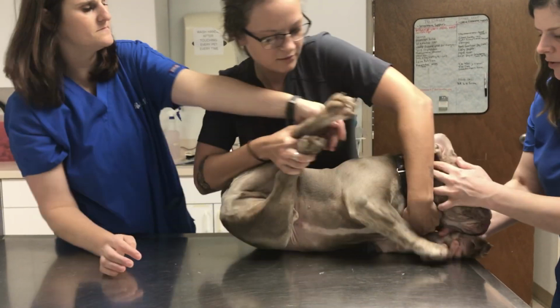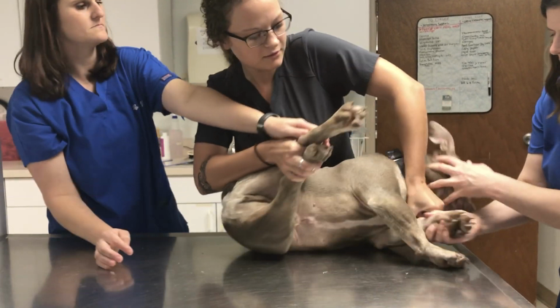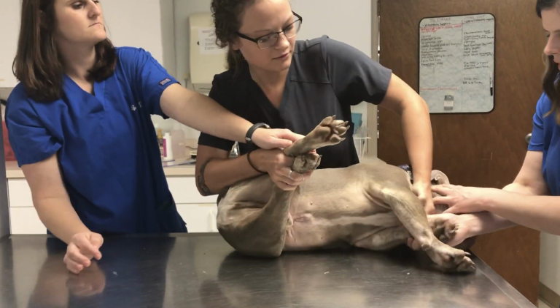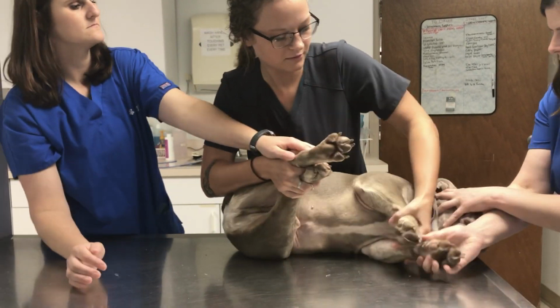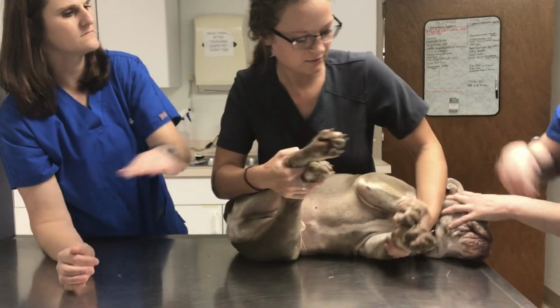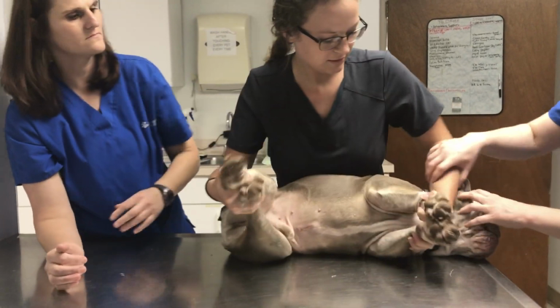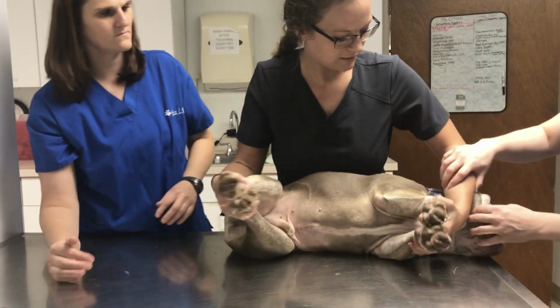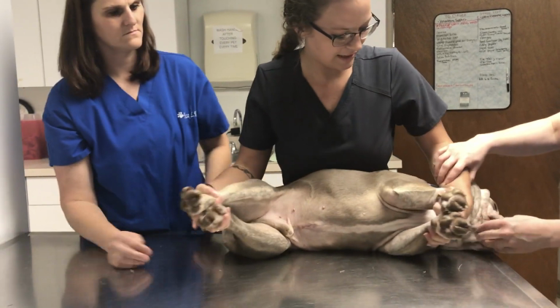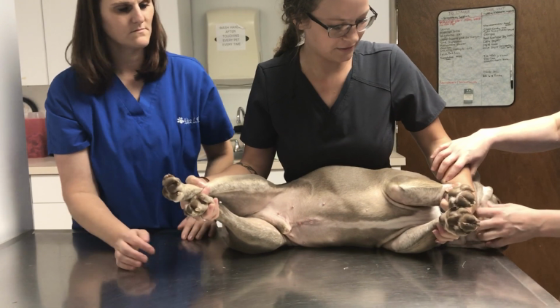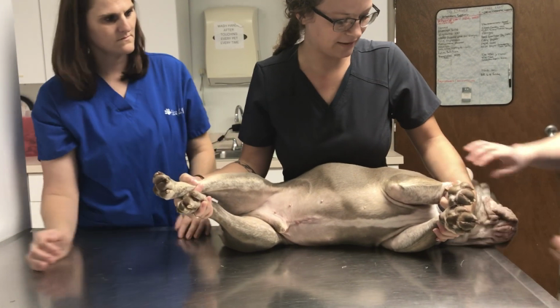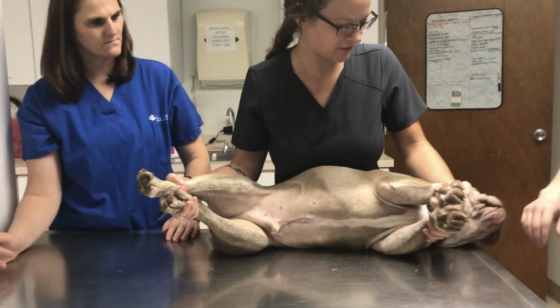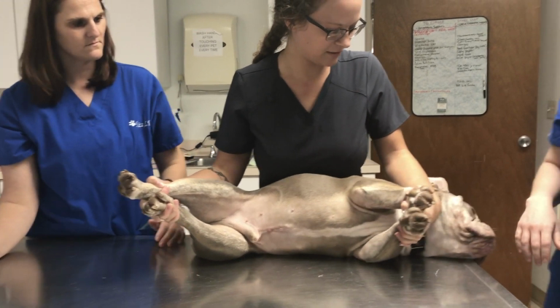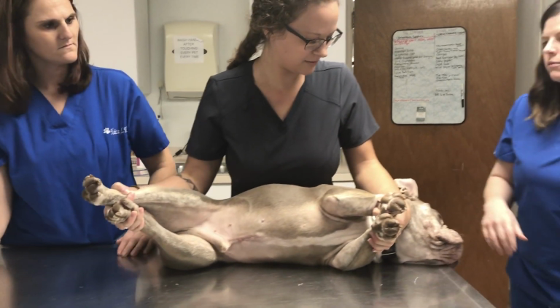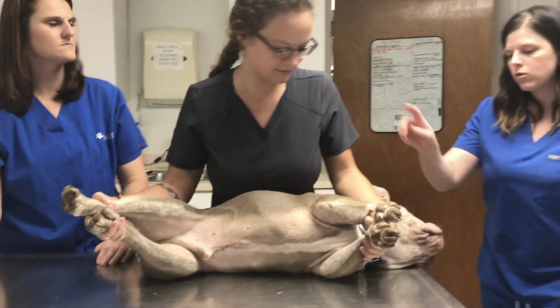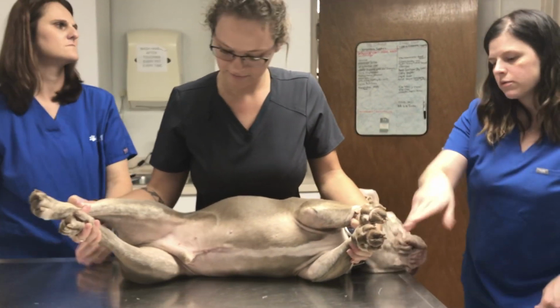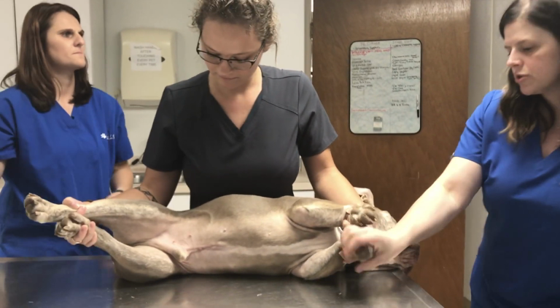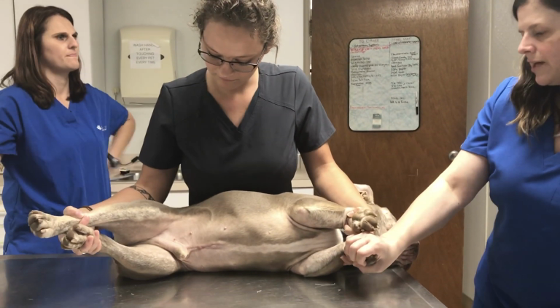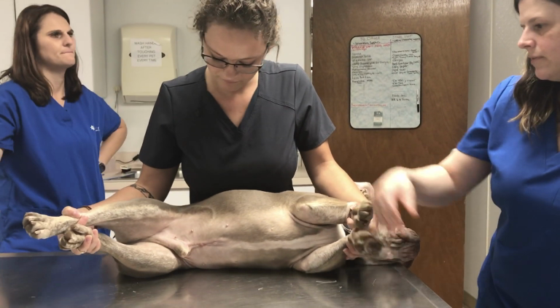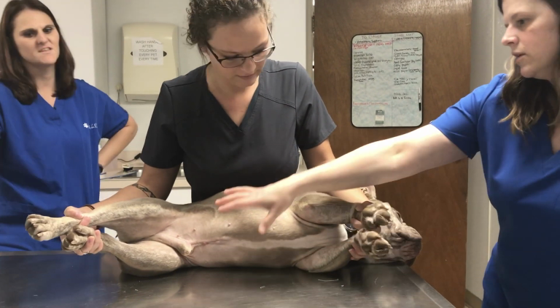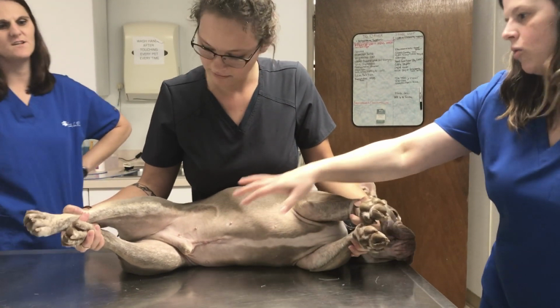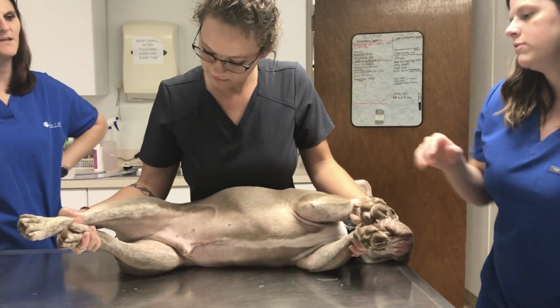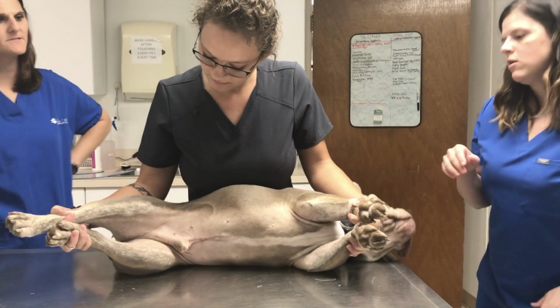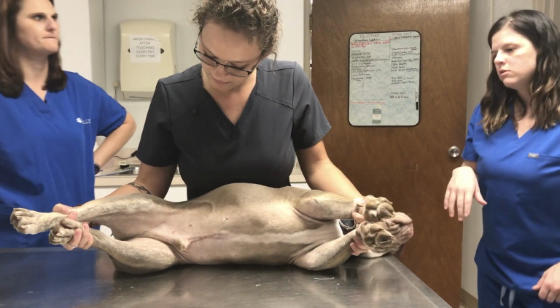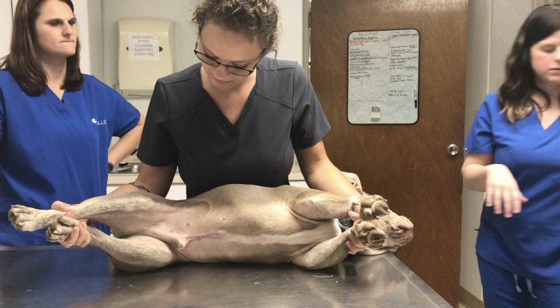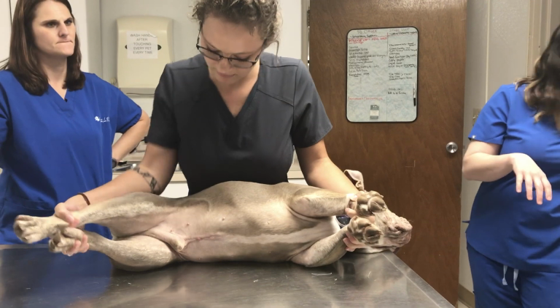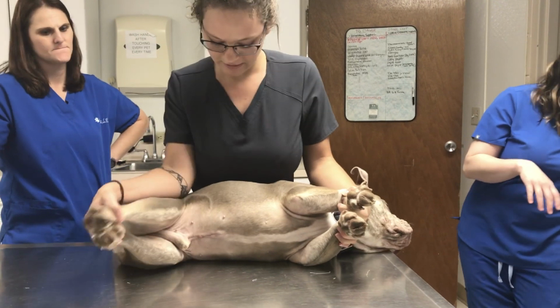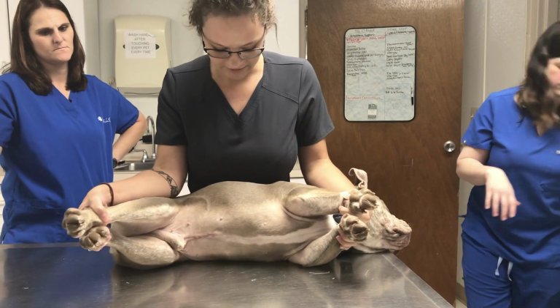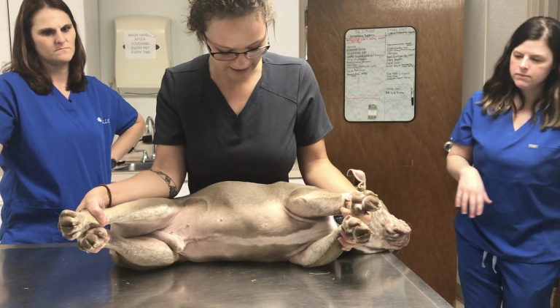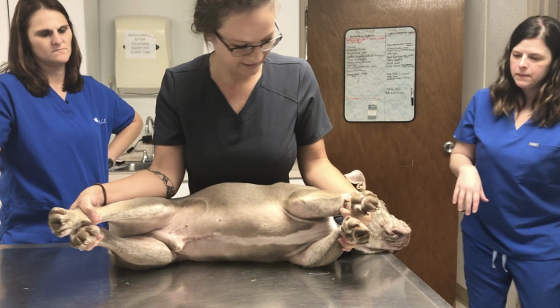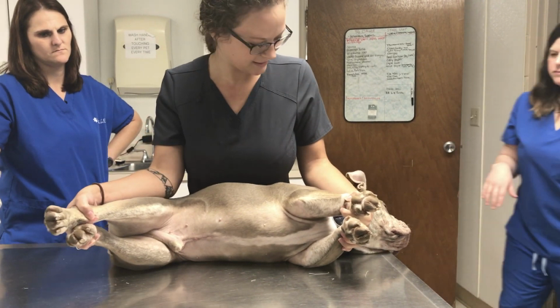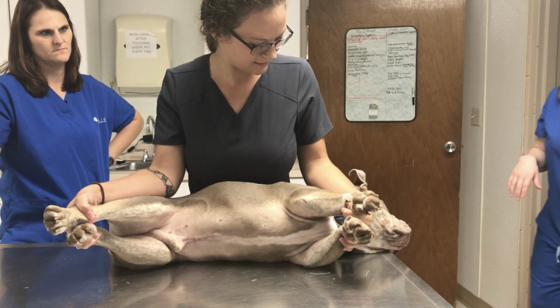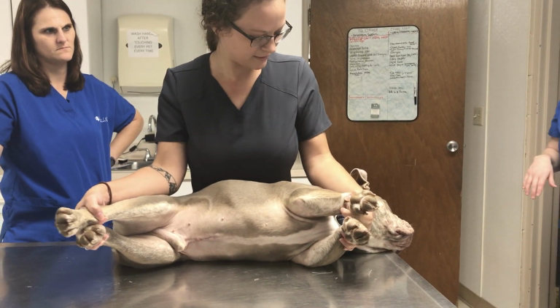You want to grab the down leg, because that way you have control and you do the hyper strength. And you always want to make sure you have hold of the down leg. So just kind of like this.